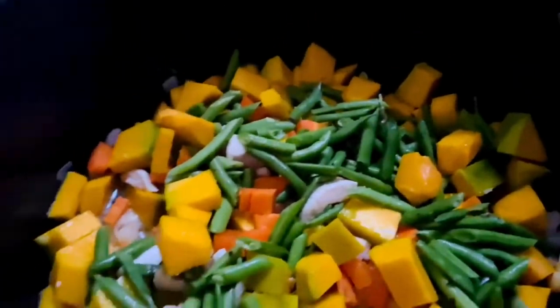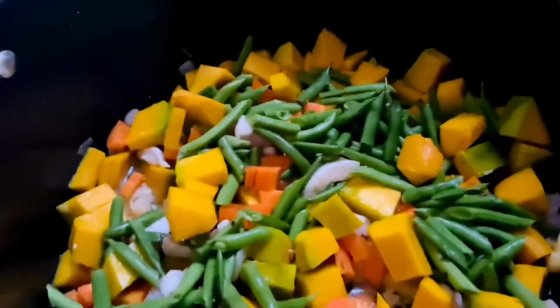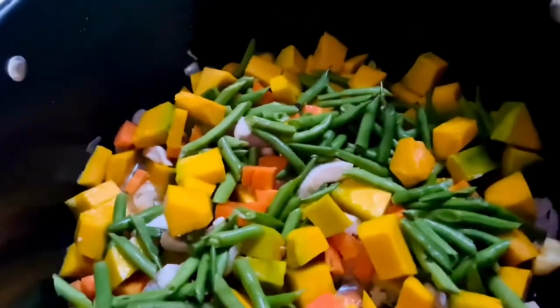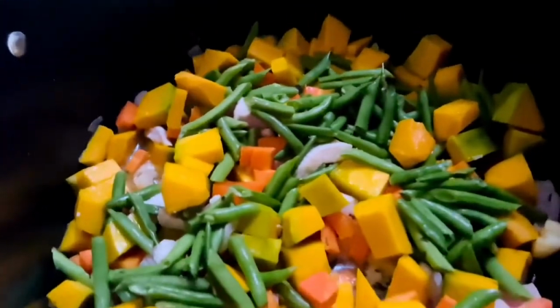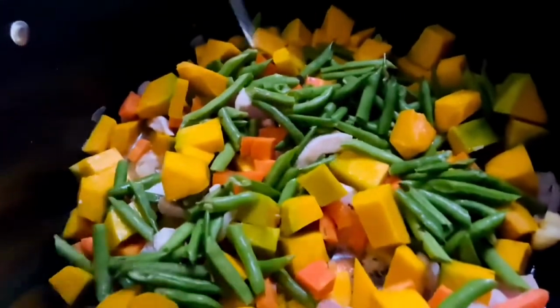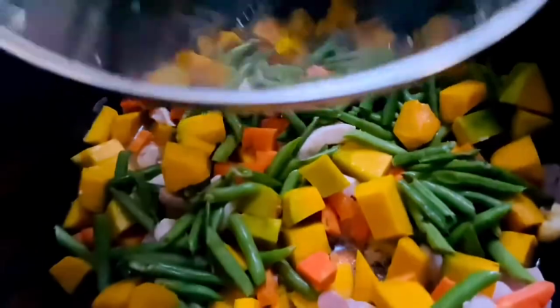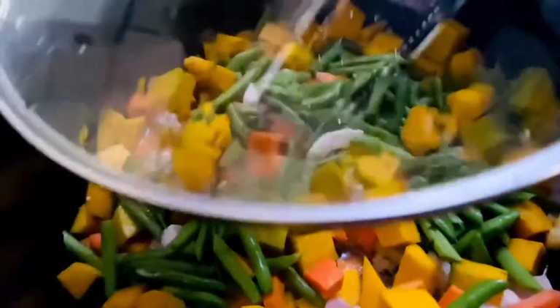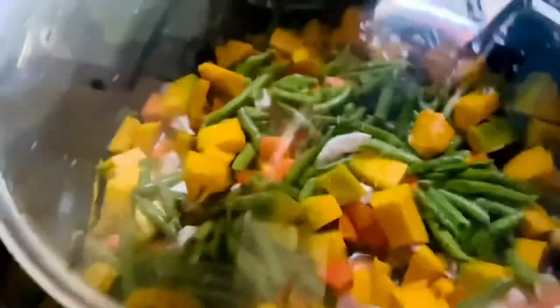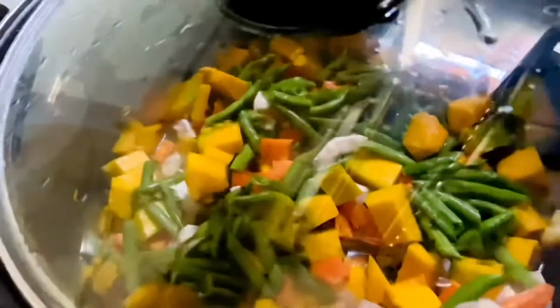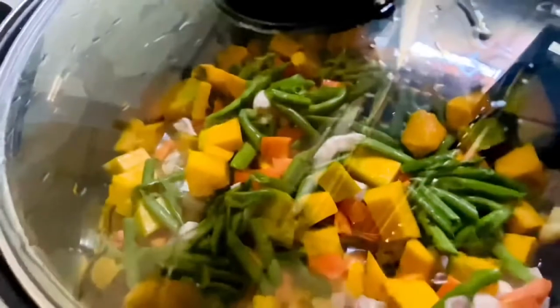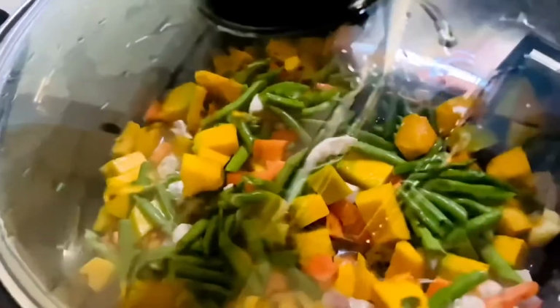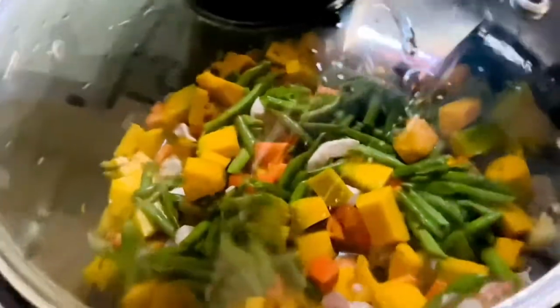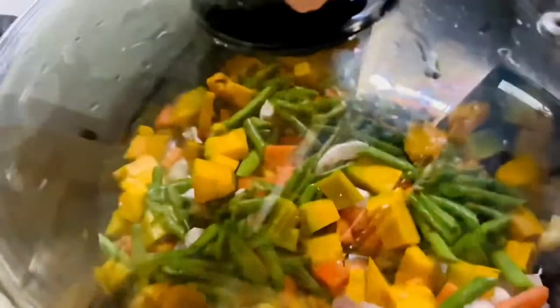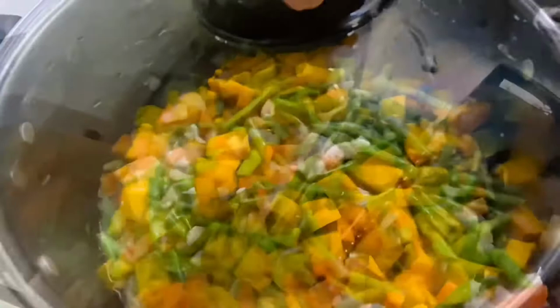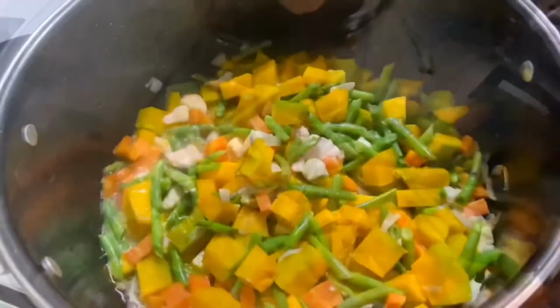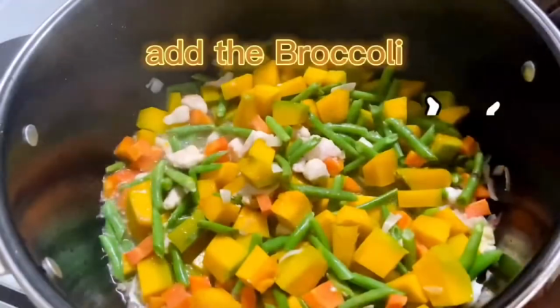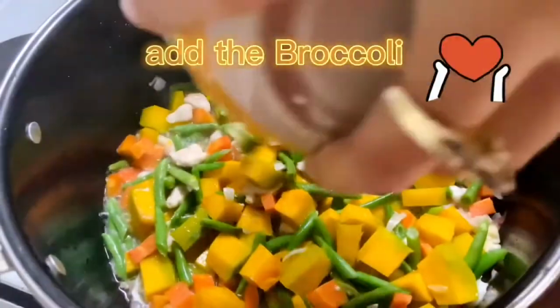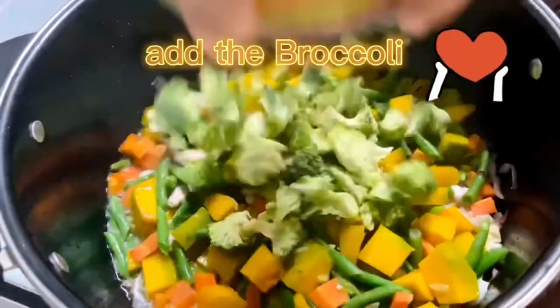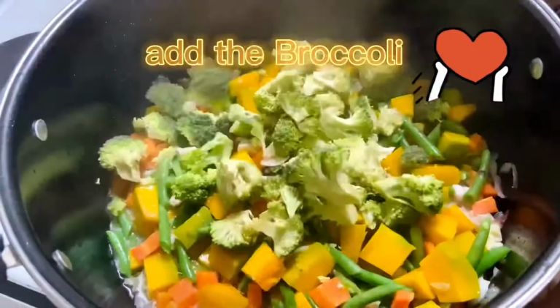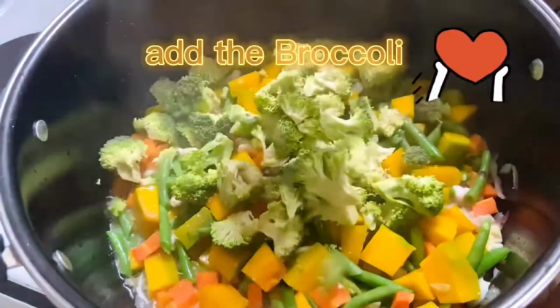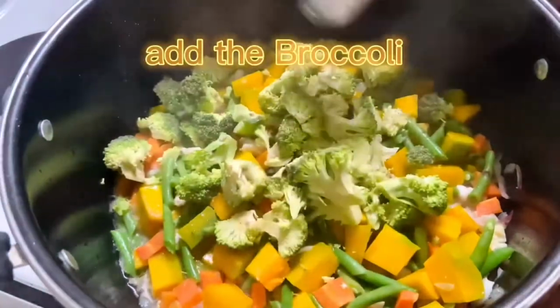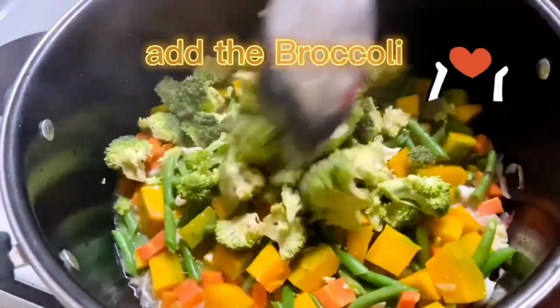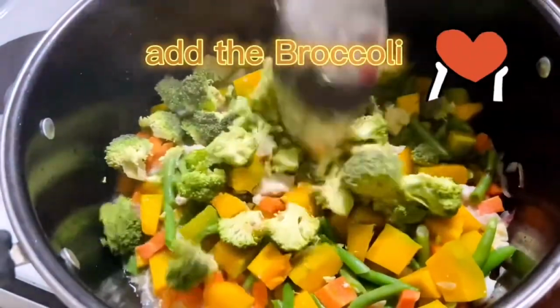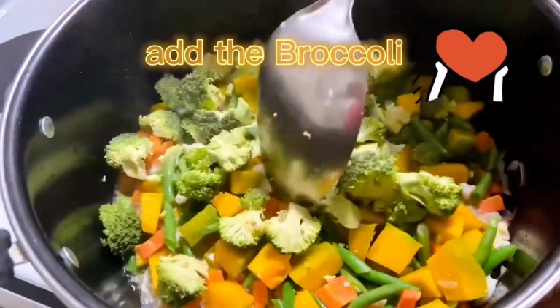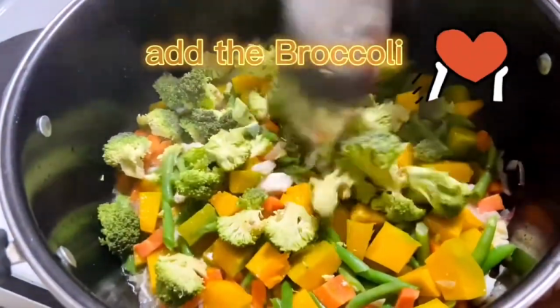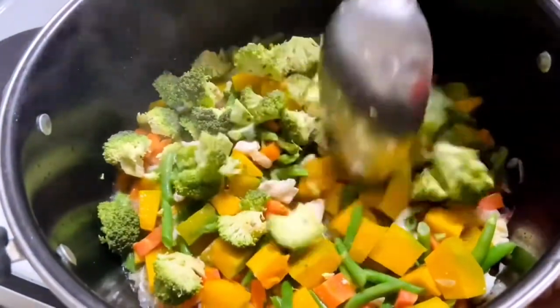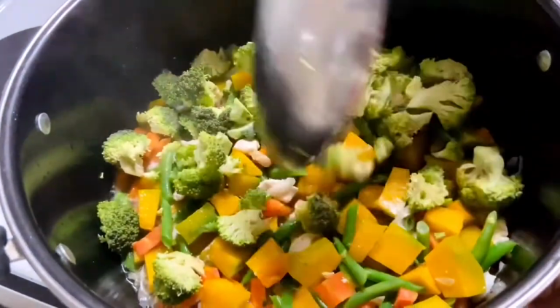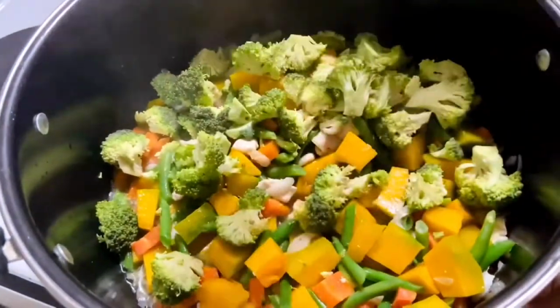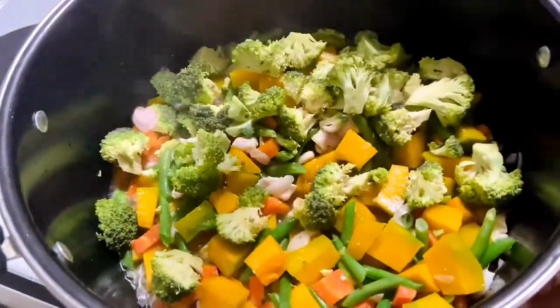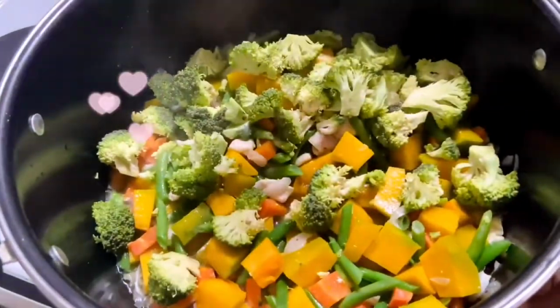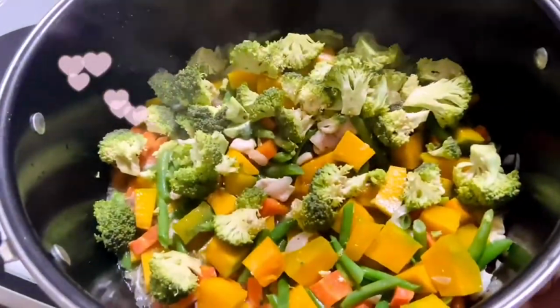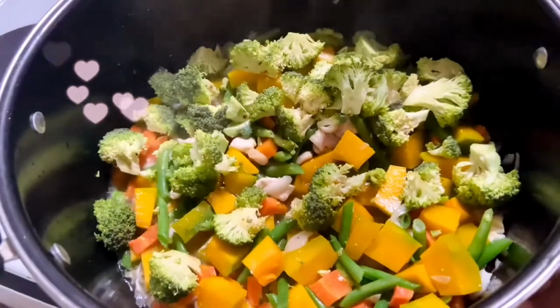After mixing, cover for another two minutes. Then after that you can add the broccoli and then the garlic.